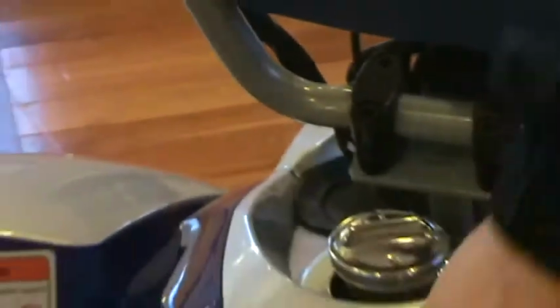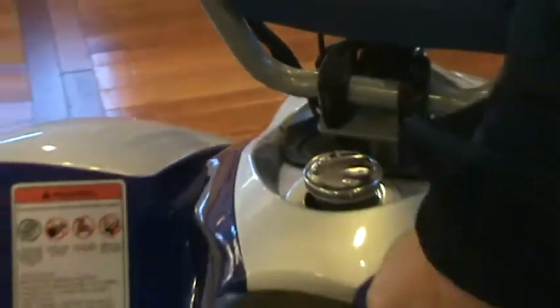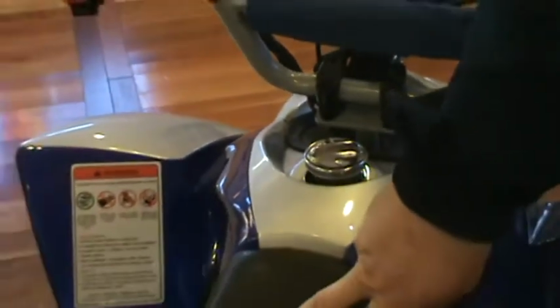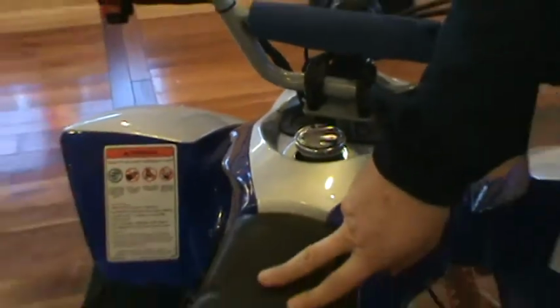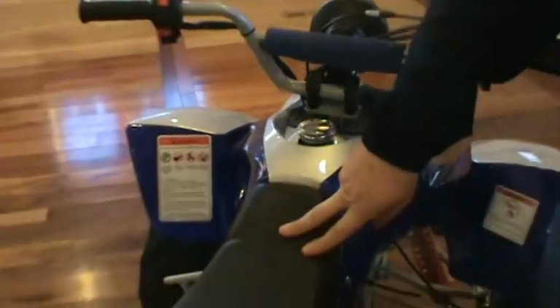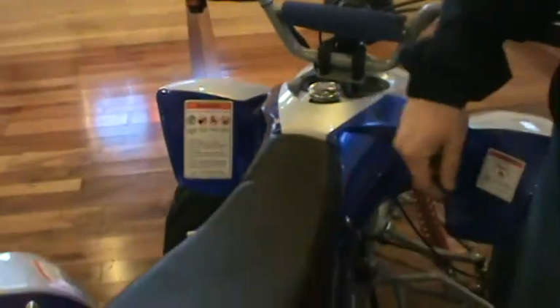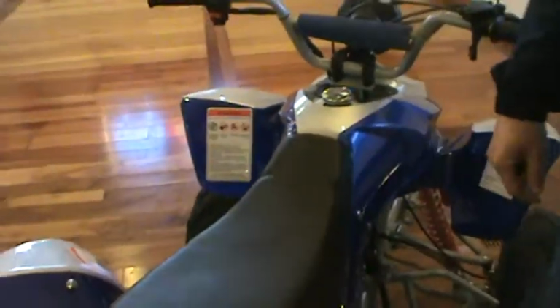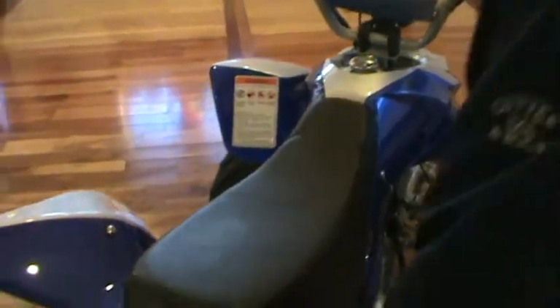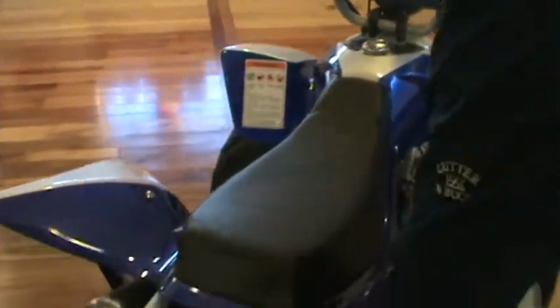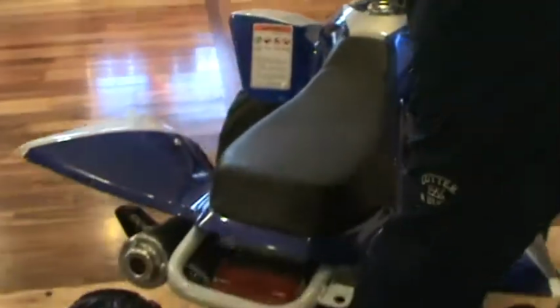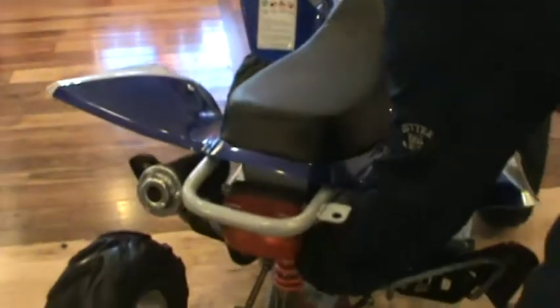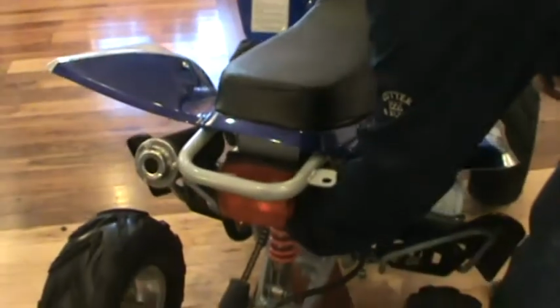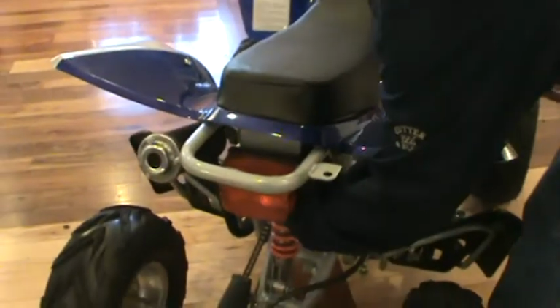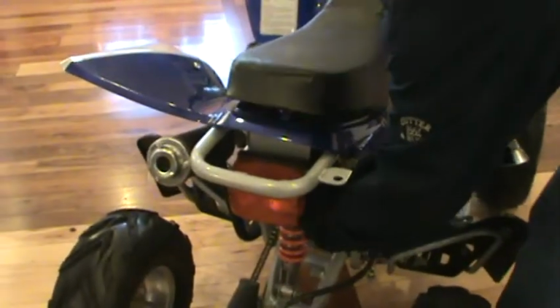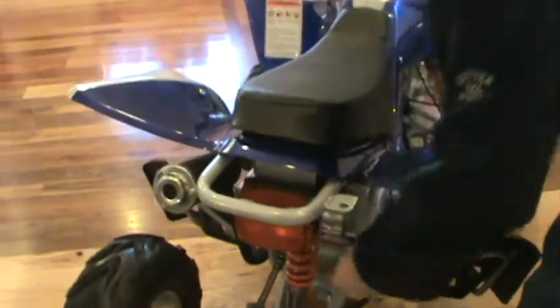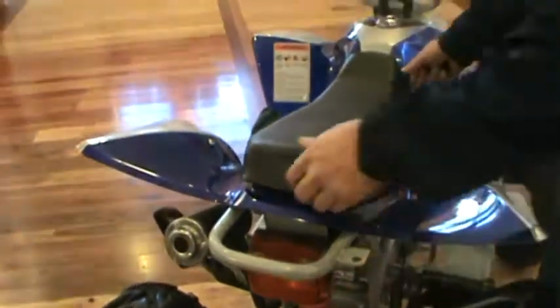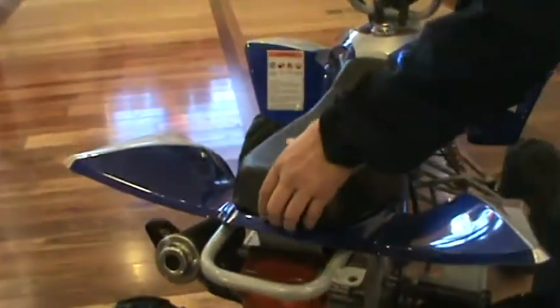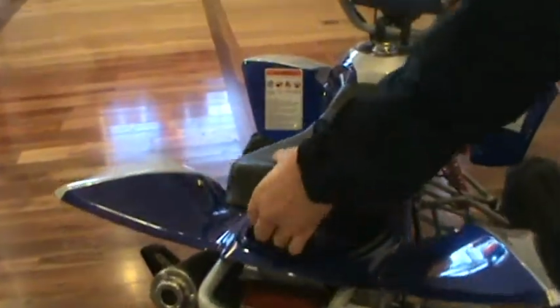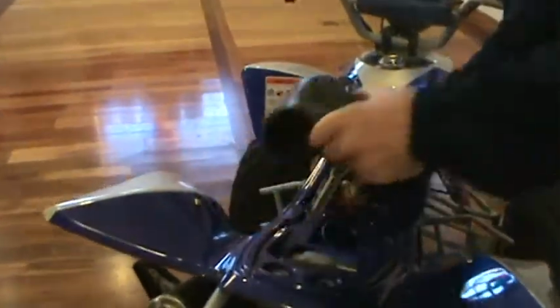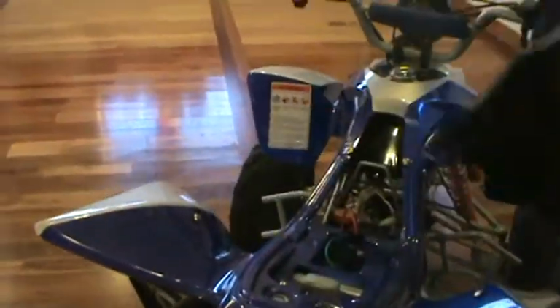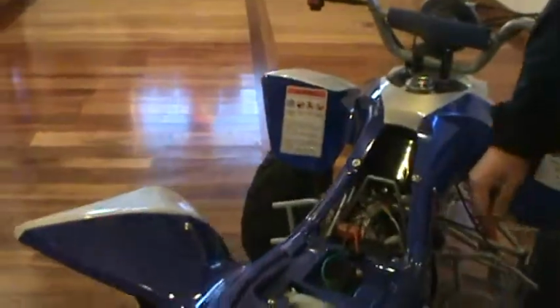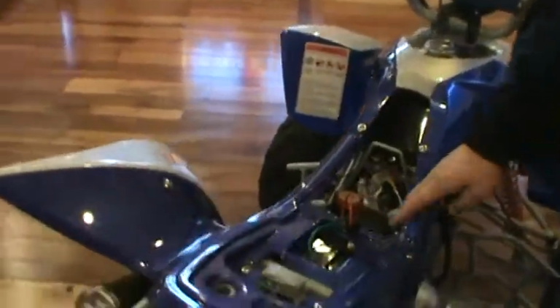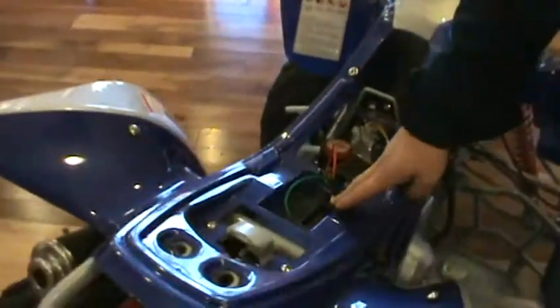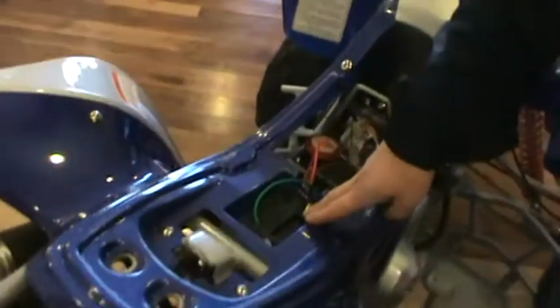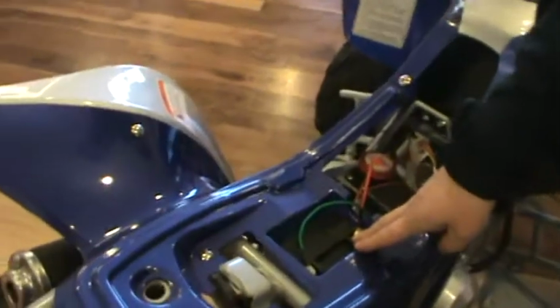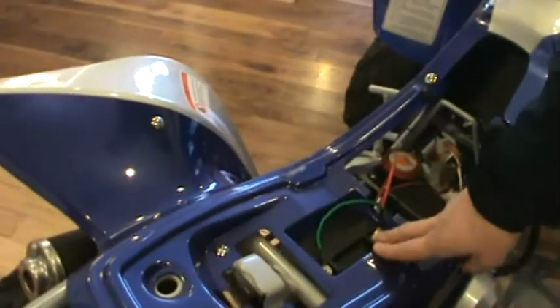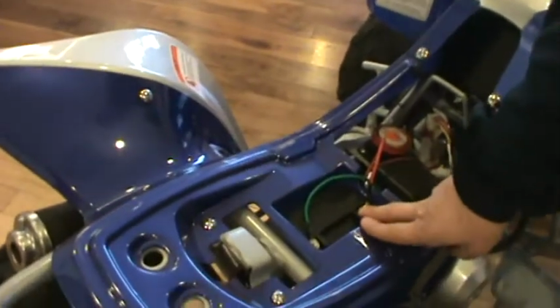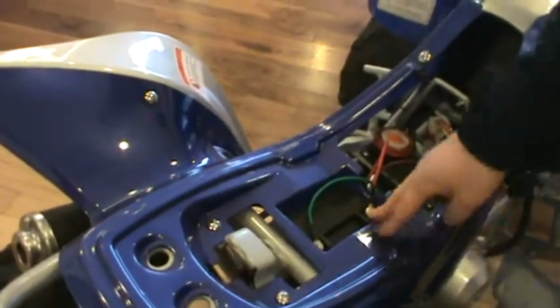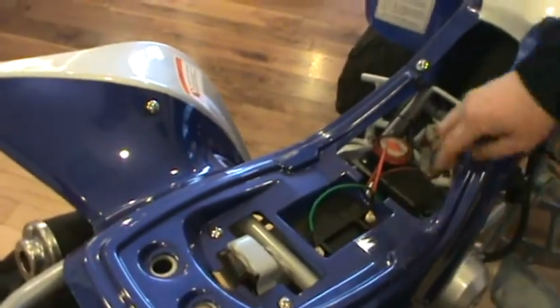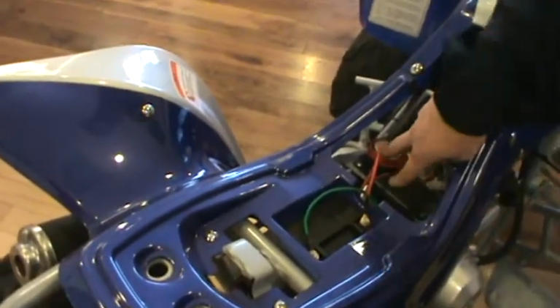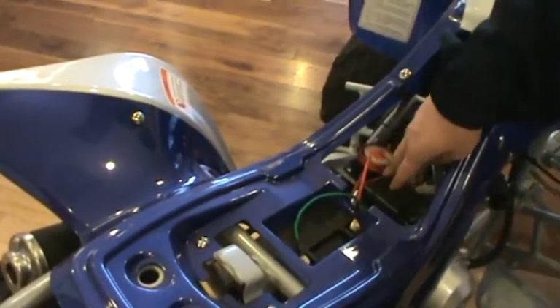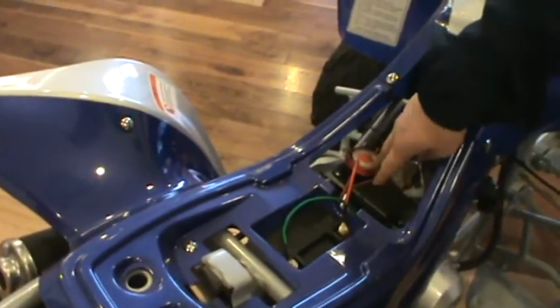Battery is underneath the seat. There's a little lever that goes under here — this pops off and you can get right to your battery. All this here is just your alarm system.